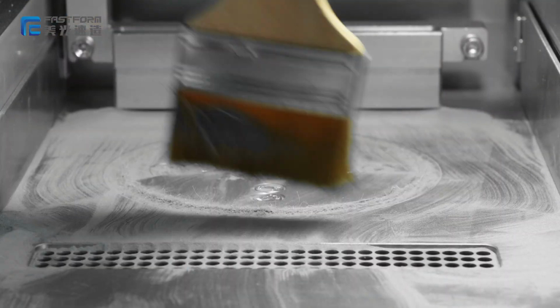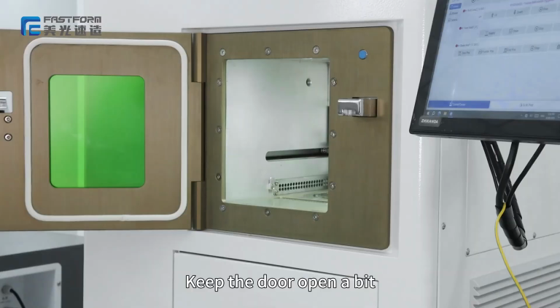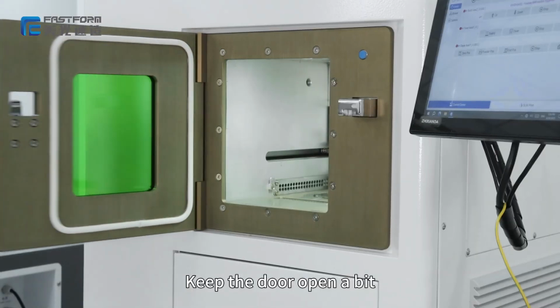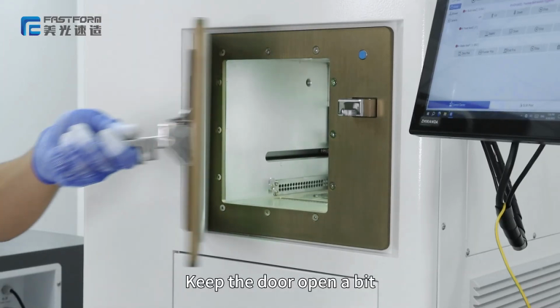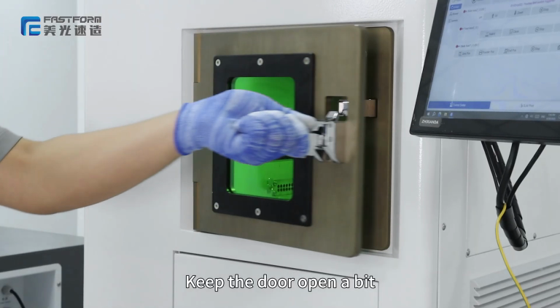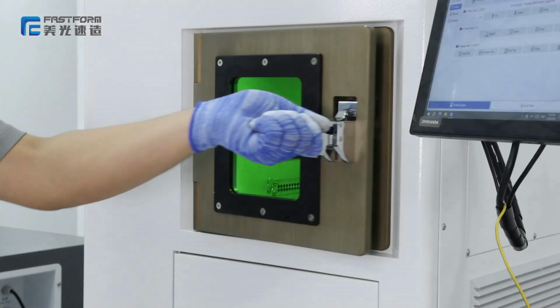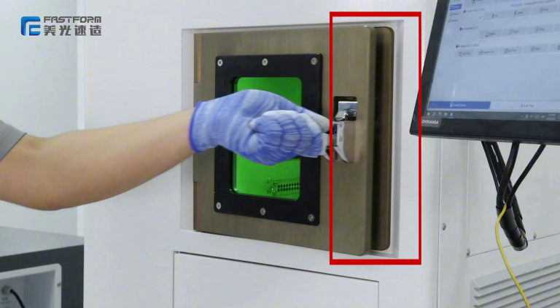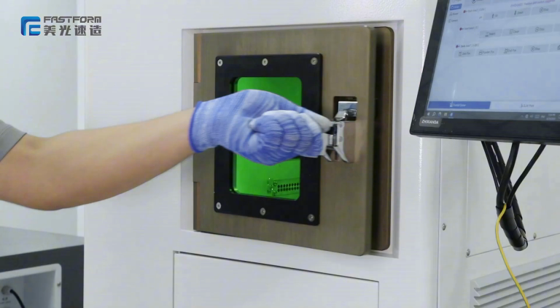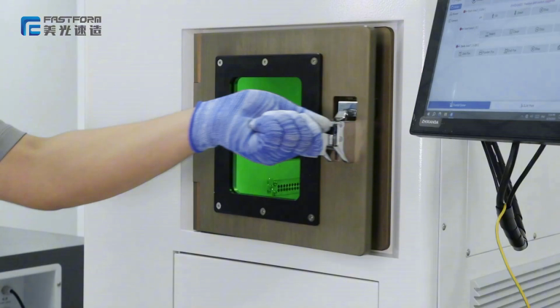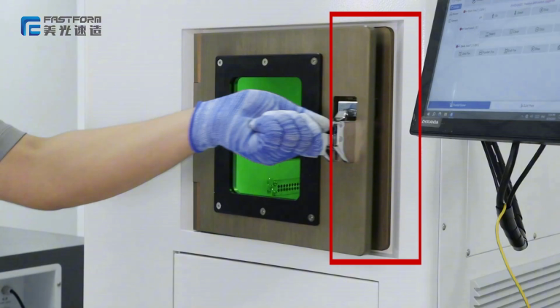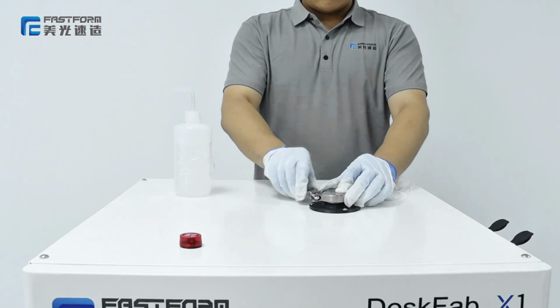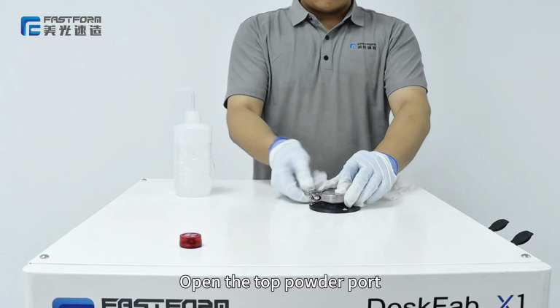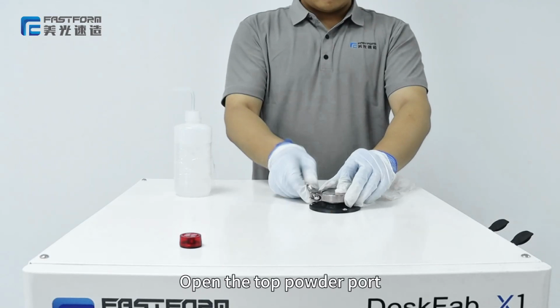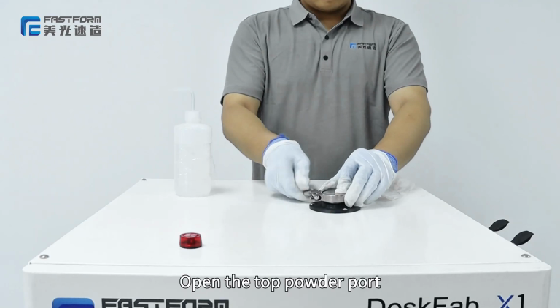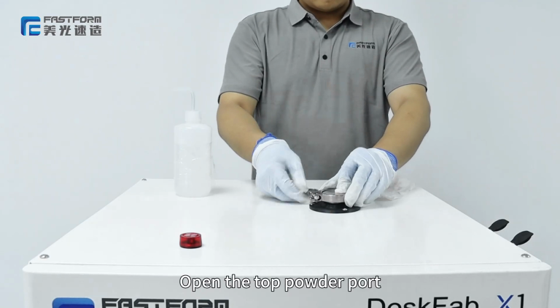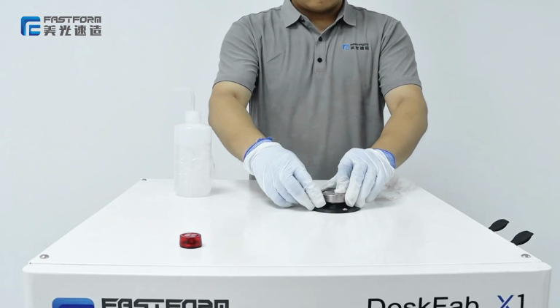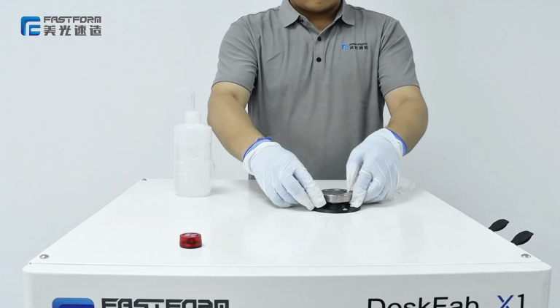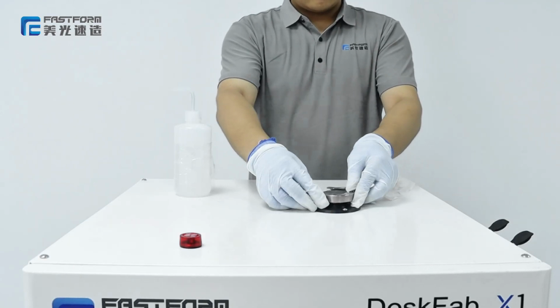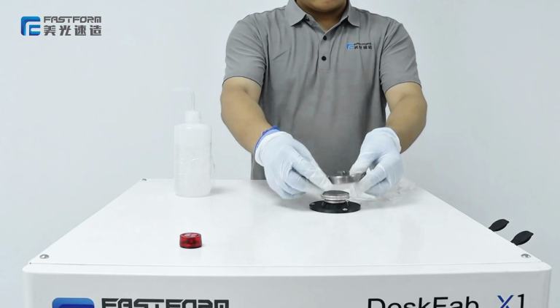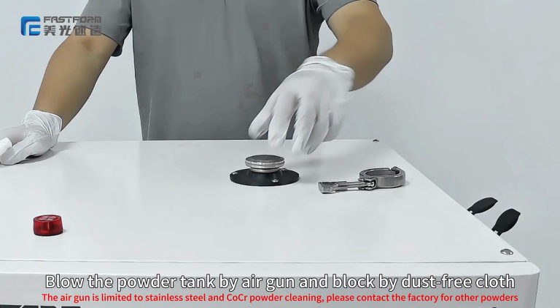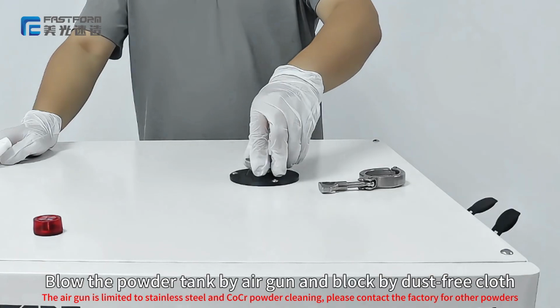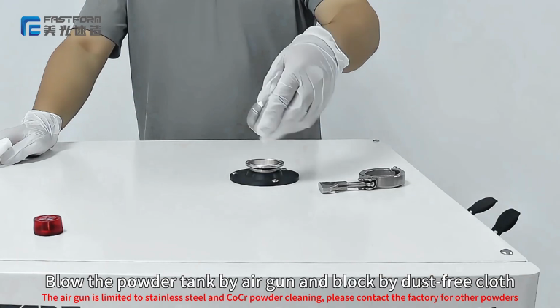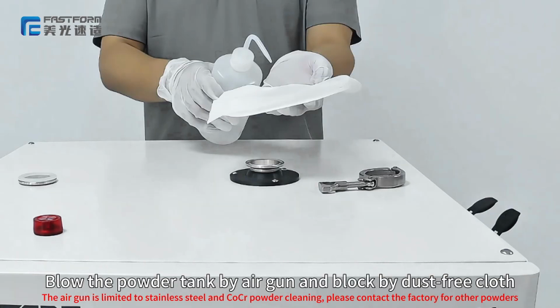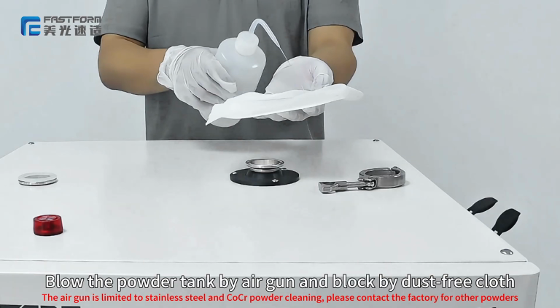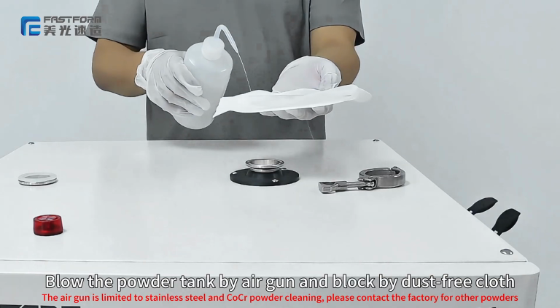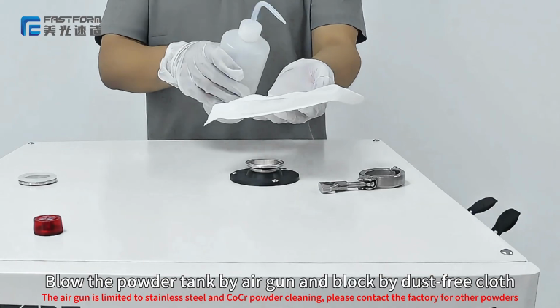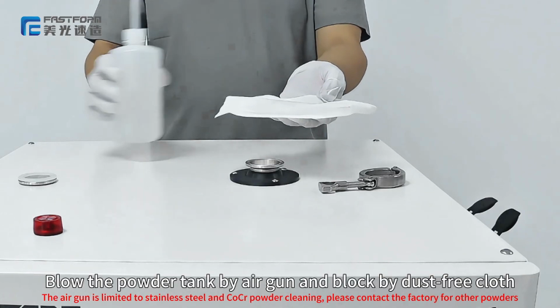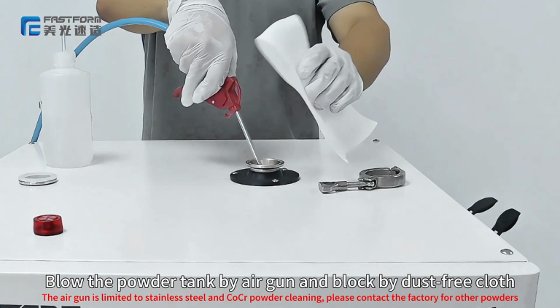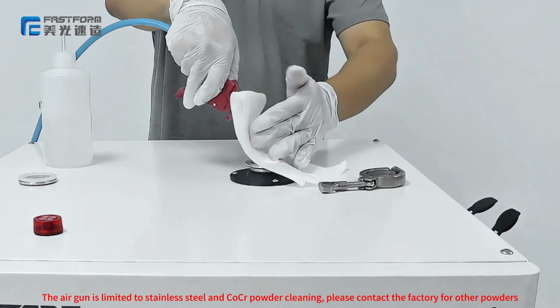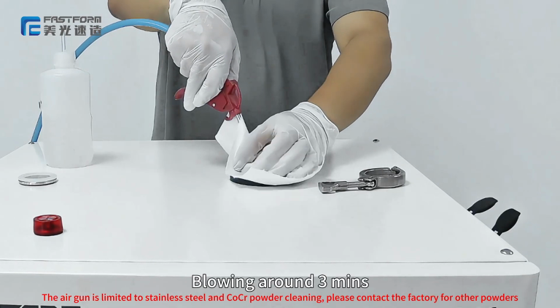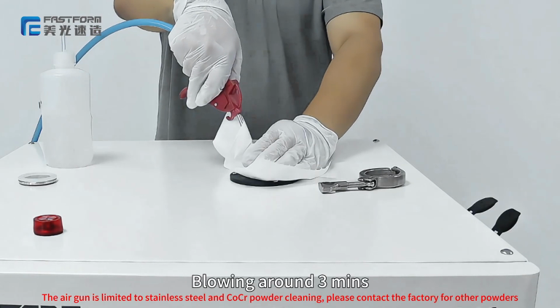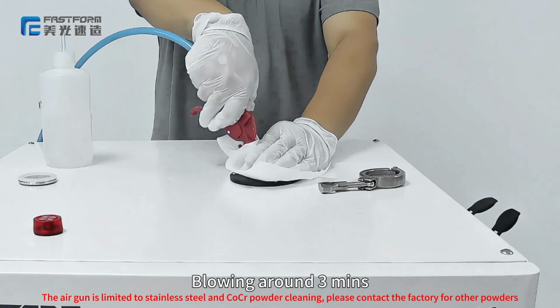Keep the door open a bit. Open the top powder port. Blow the powder tank with a gun, then block with a dust-free cloth. Blow around the surrounding areas.